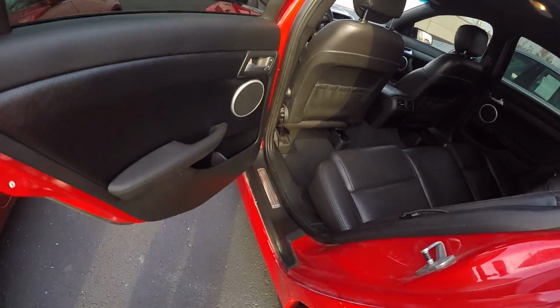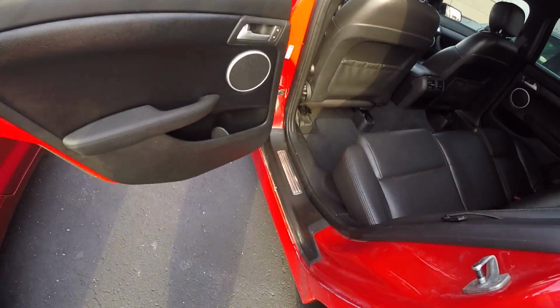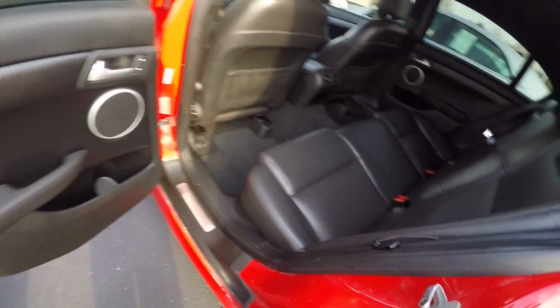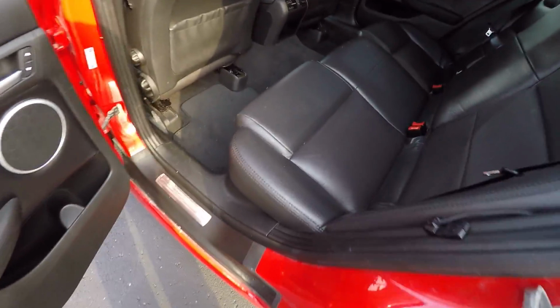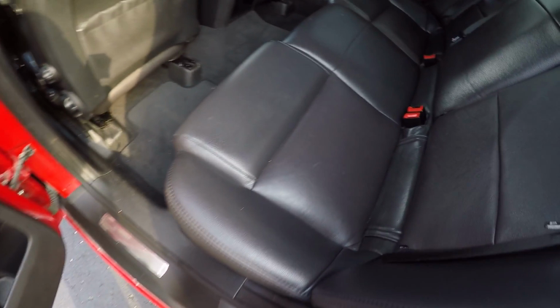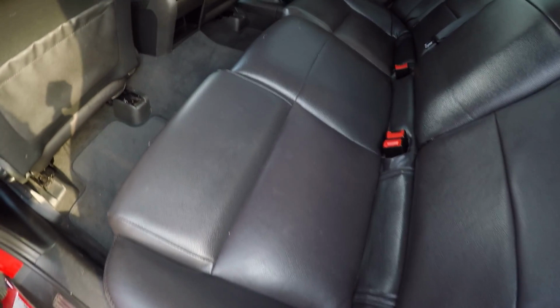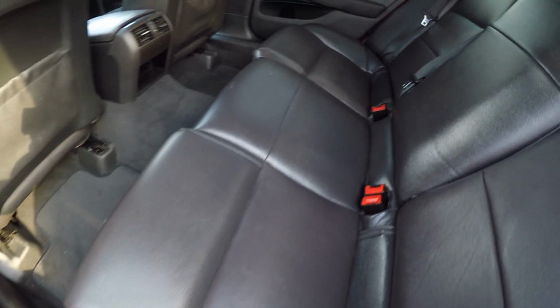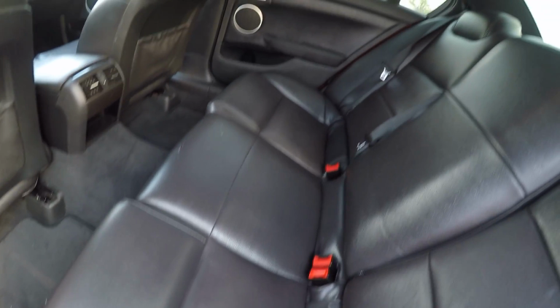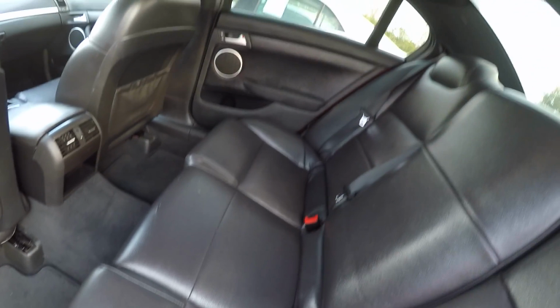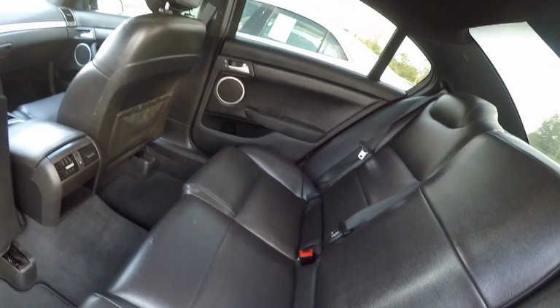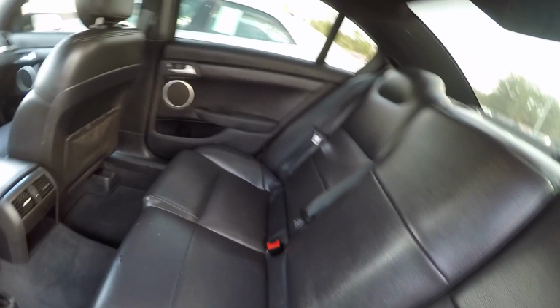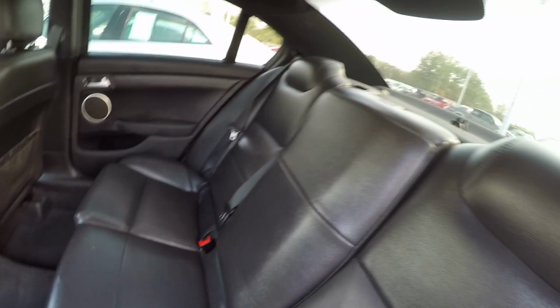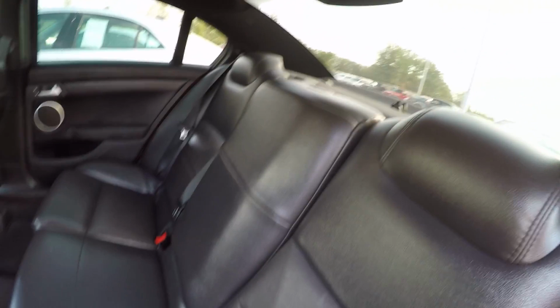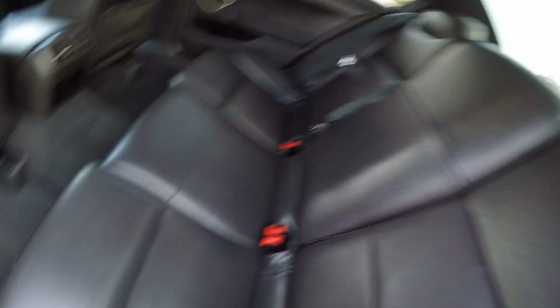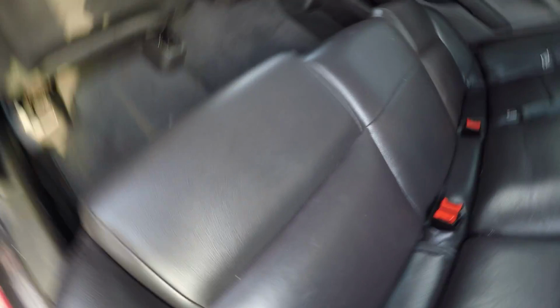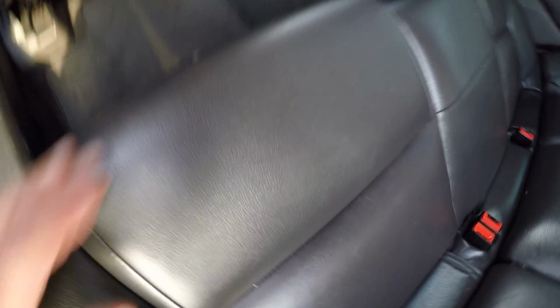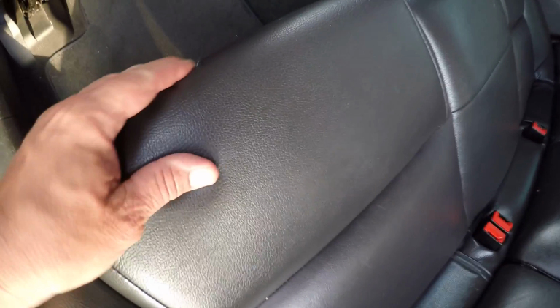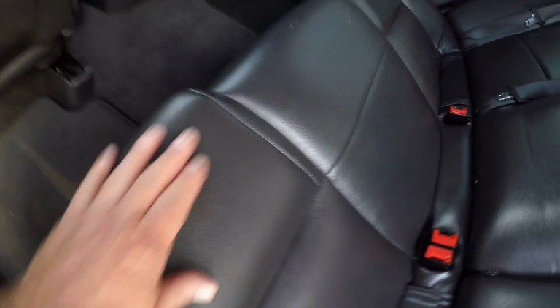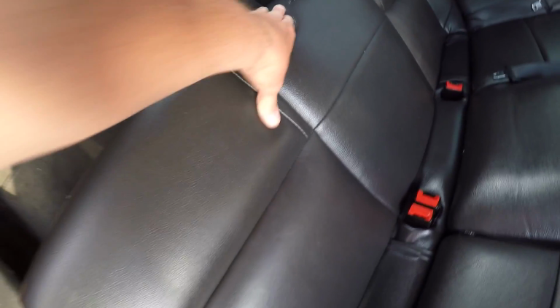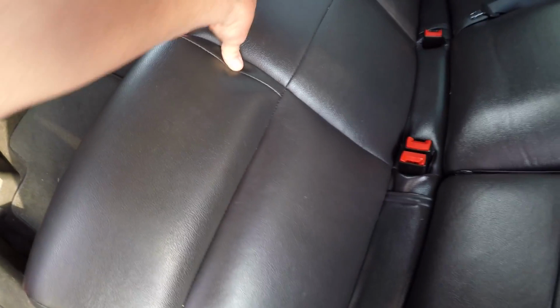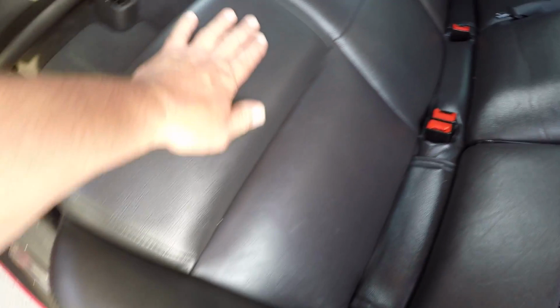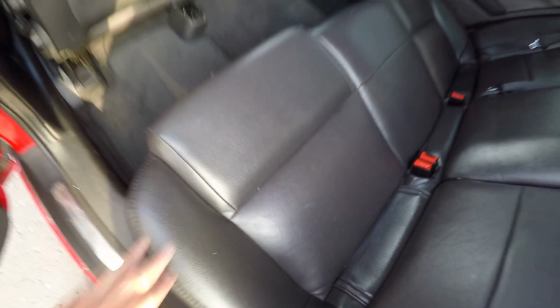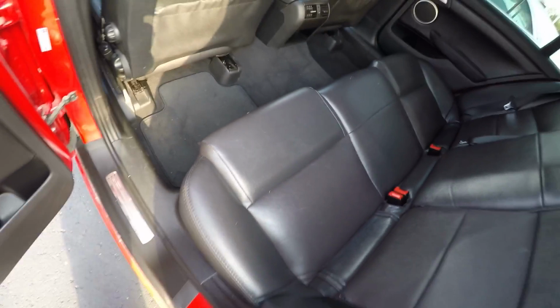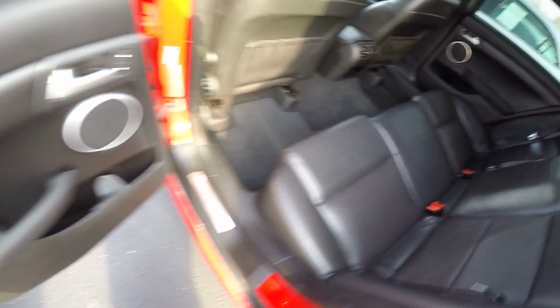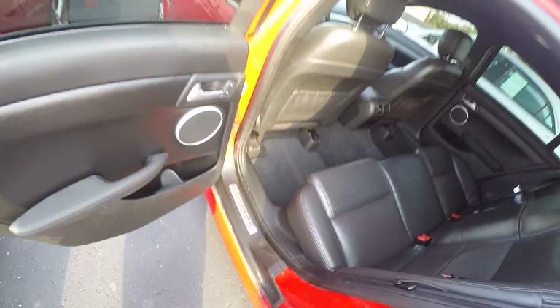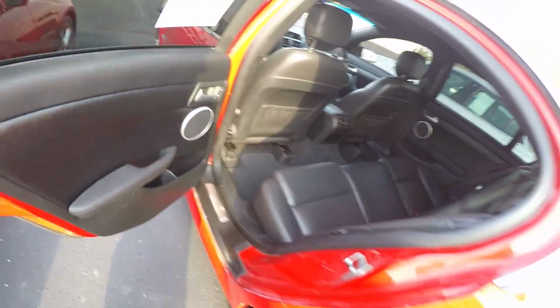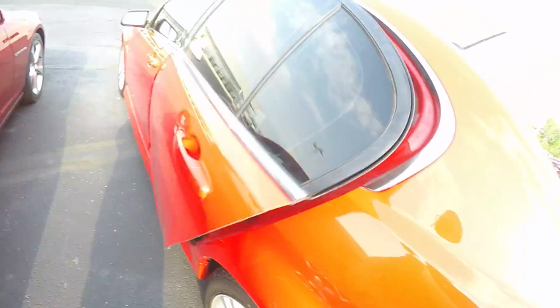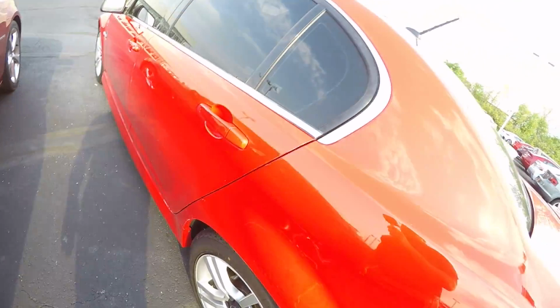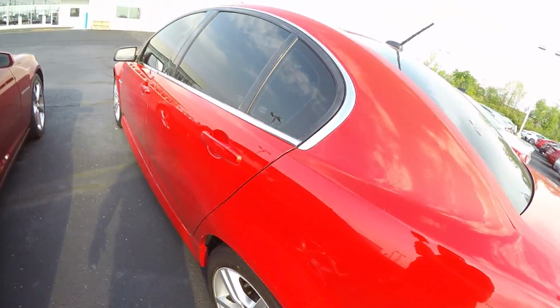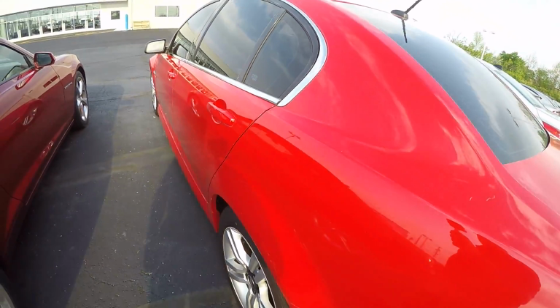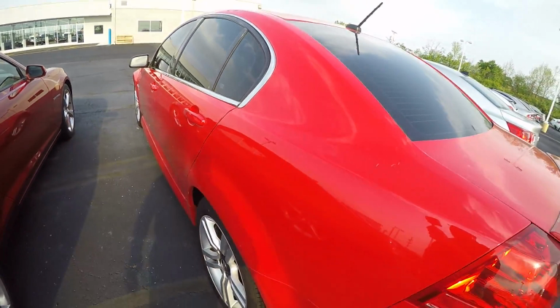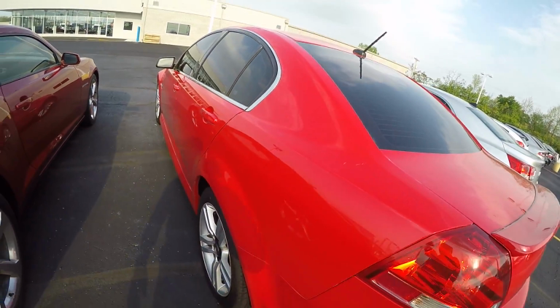In case I didn't say, this car is bright red in color. Back seats are in good condition — got a couple of little snags here, looks like a patch there. But it's a 2009 with 160,000 miles on it.